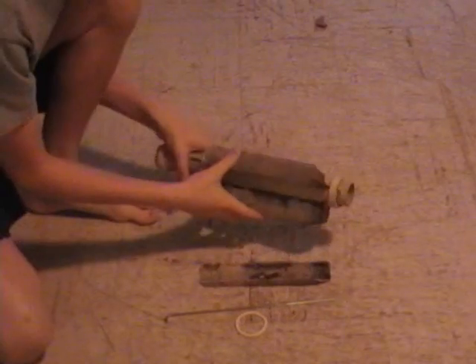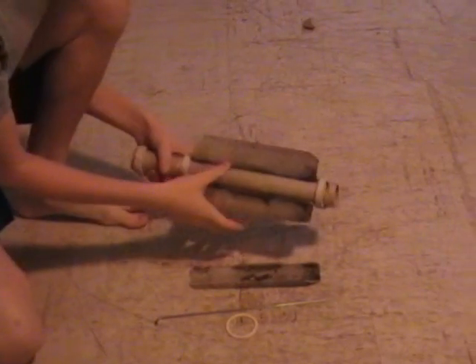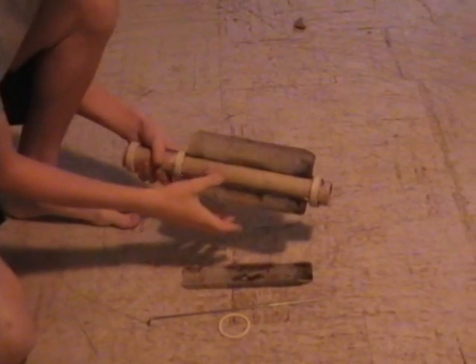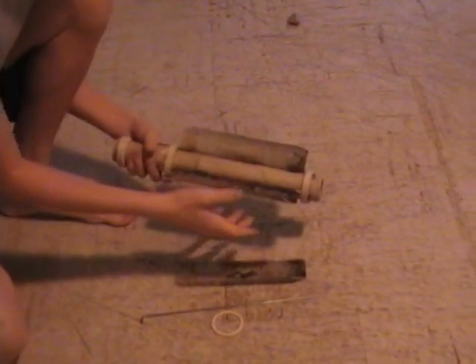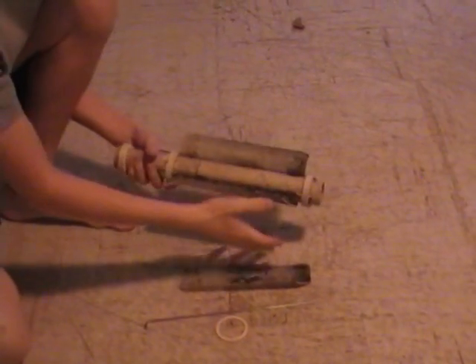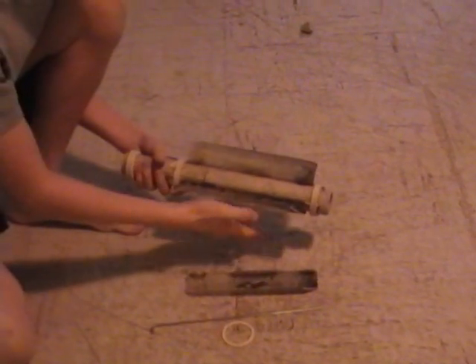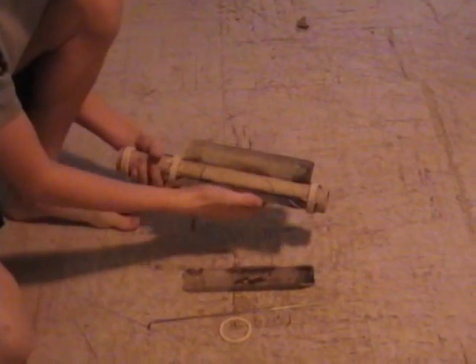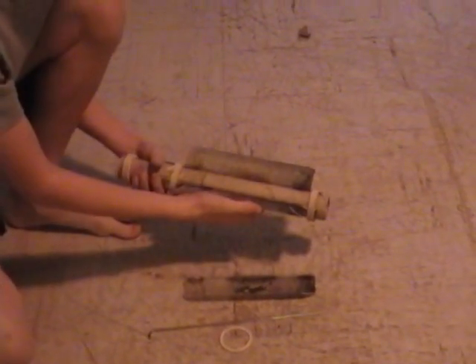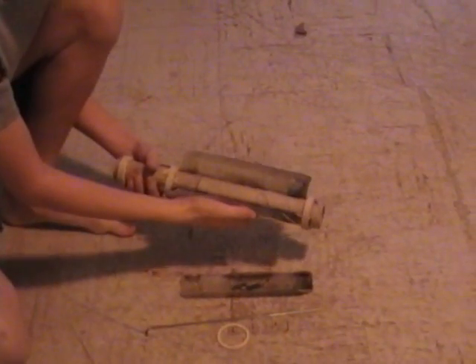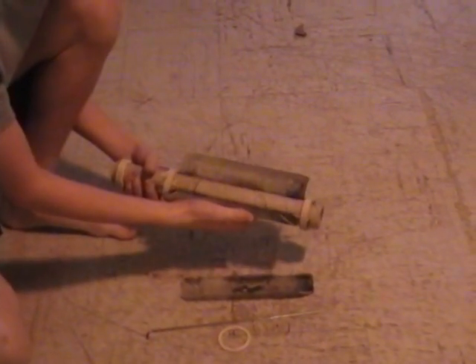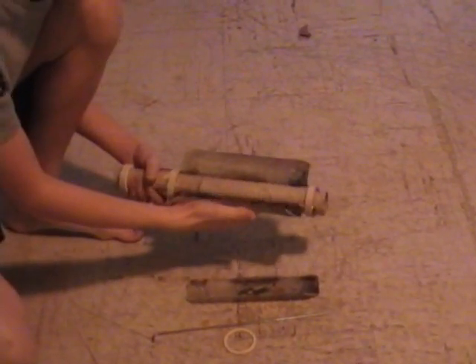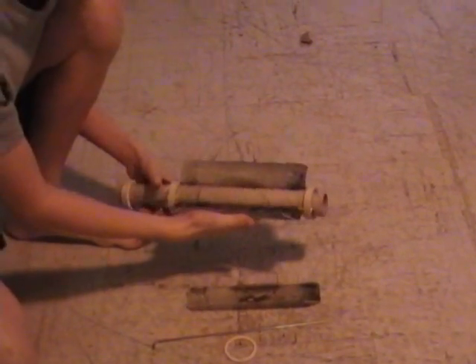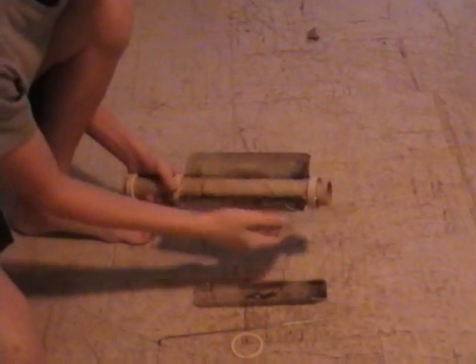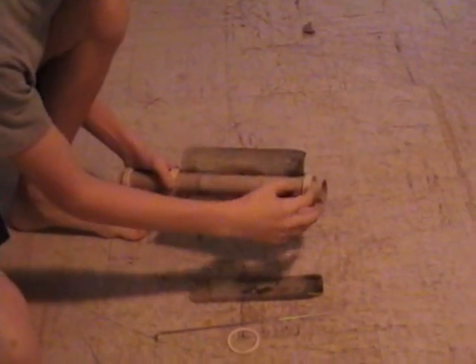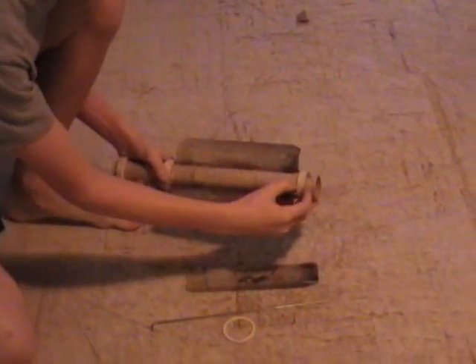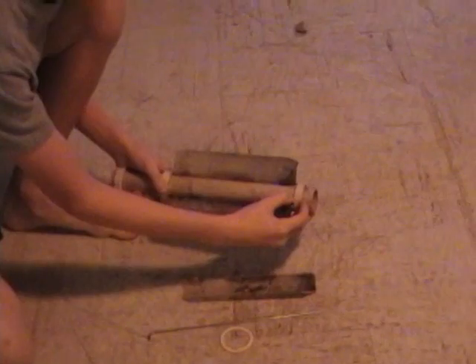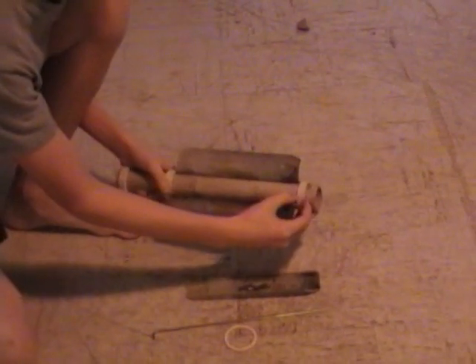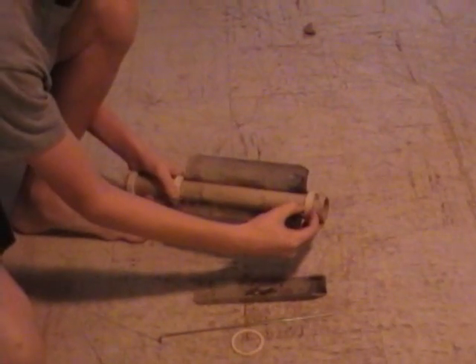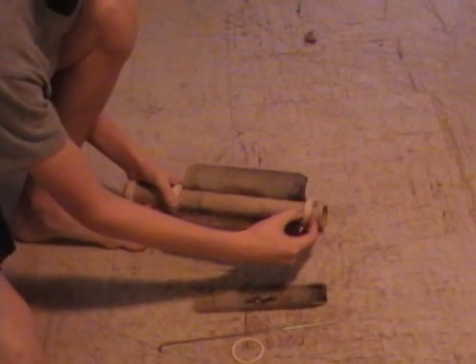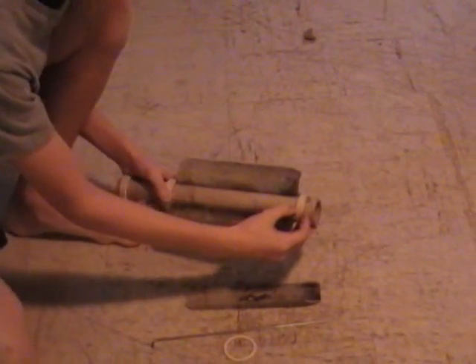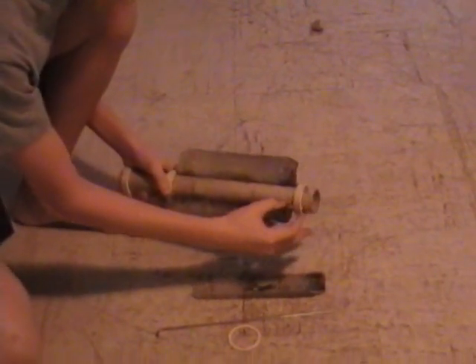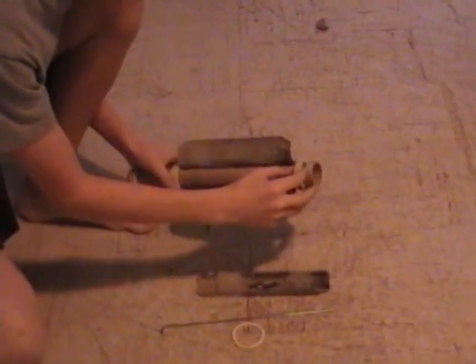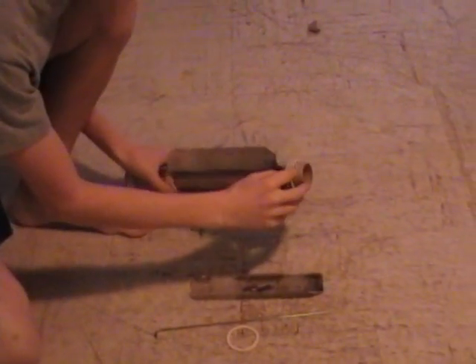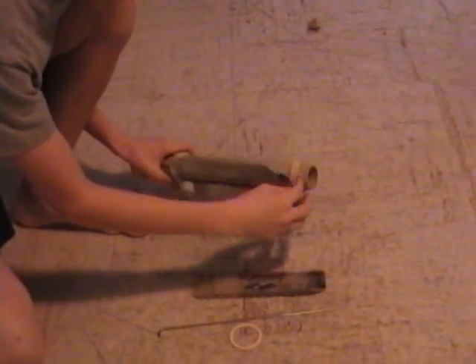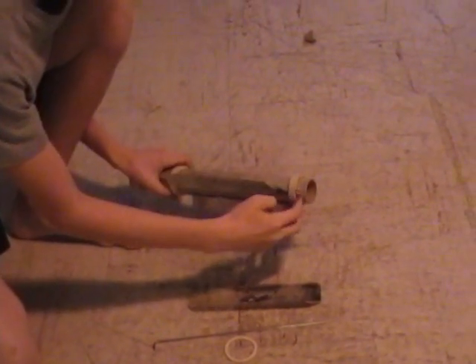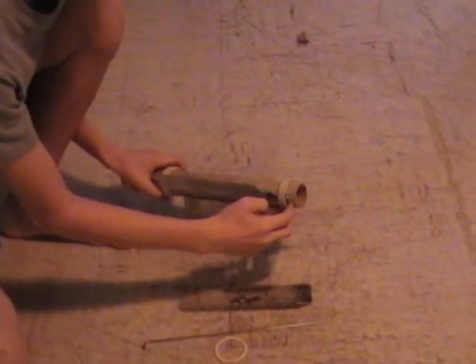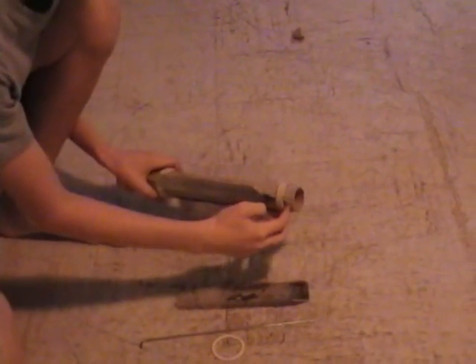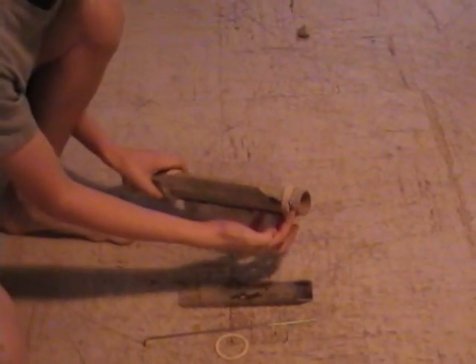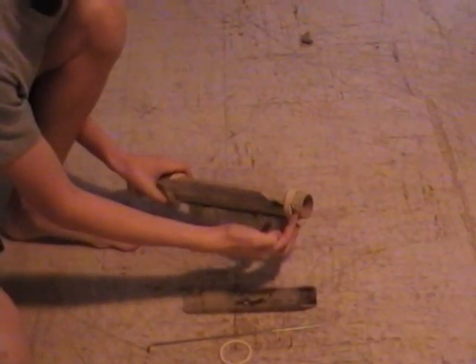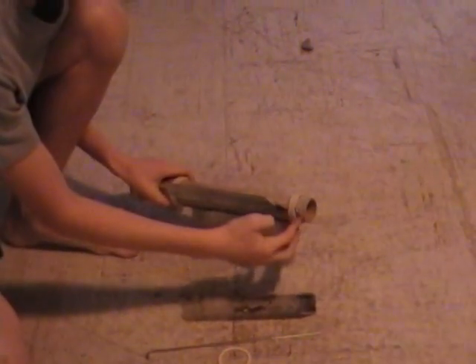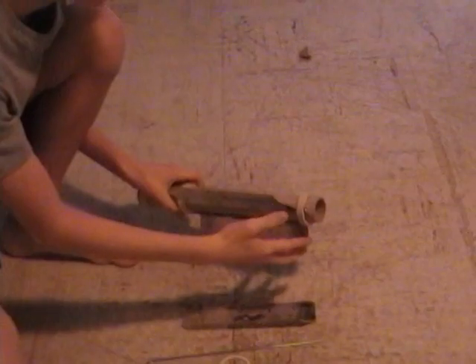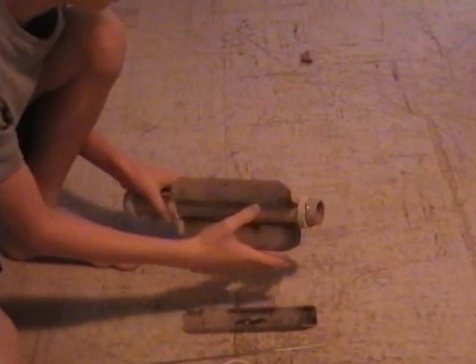Version 2. I've just made a couple modifications so it doesn't break like last time. The centering rings are twice as thick, and the metal rods go all the way through them, not like before.